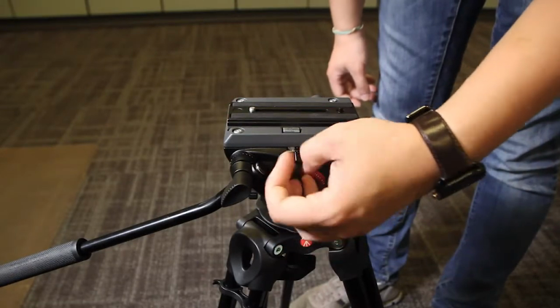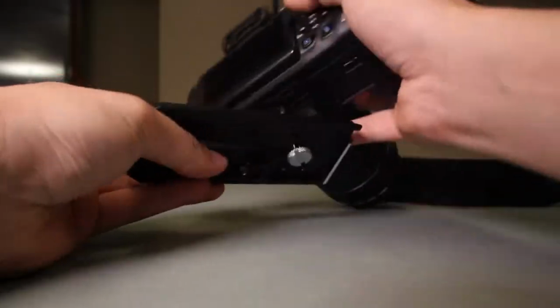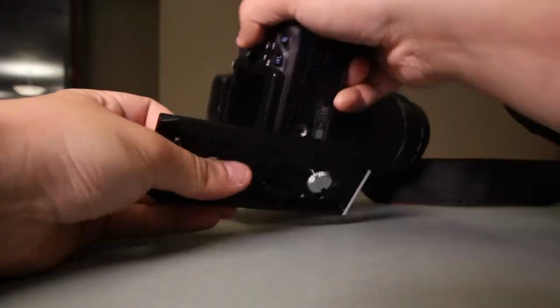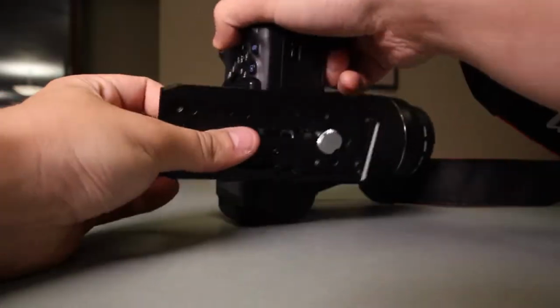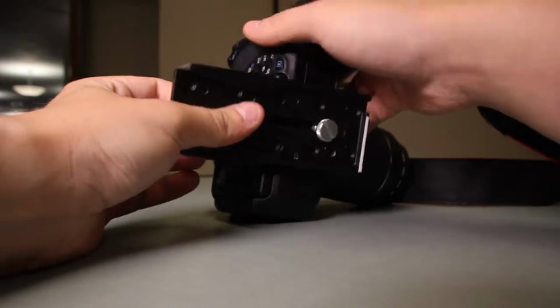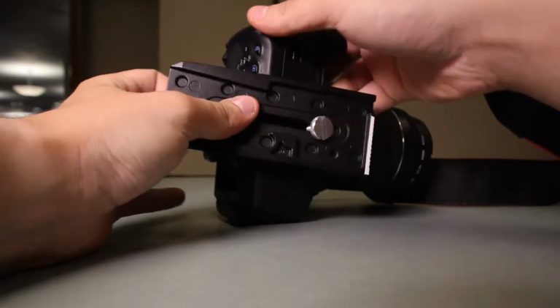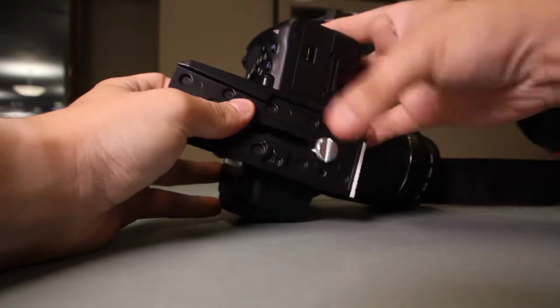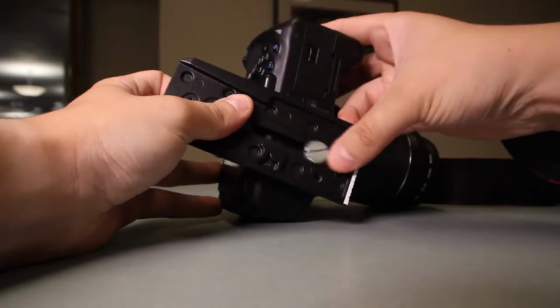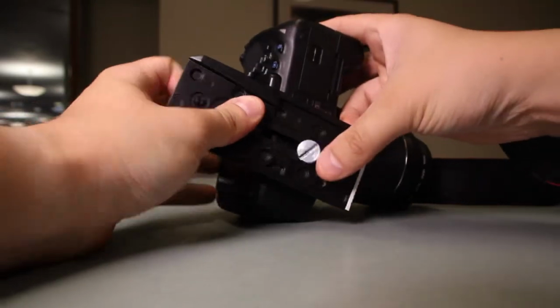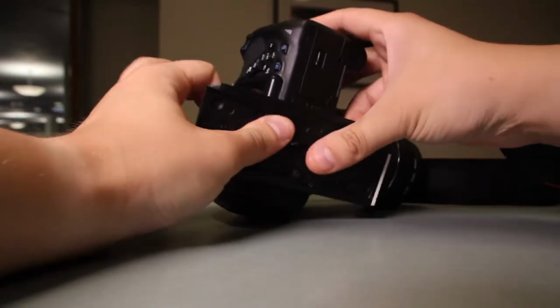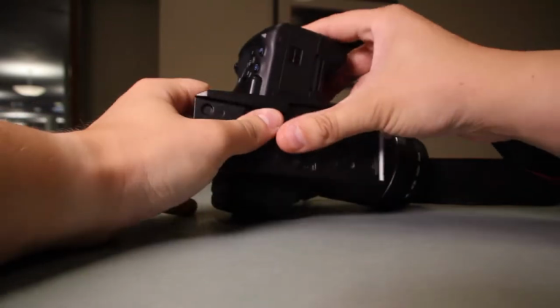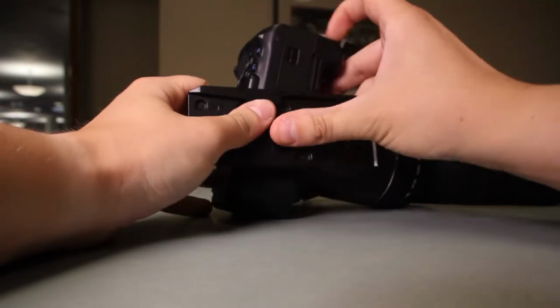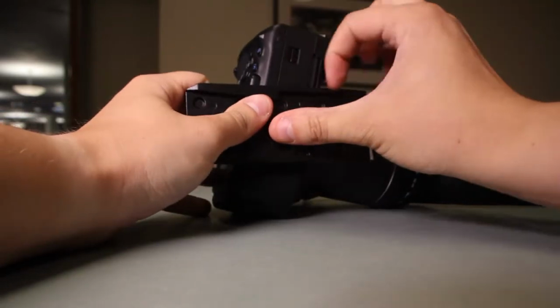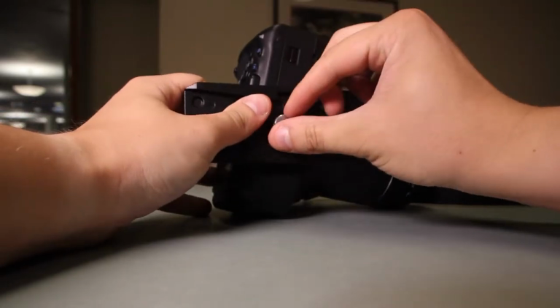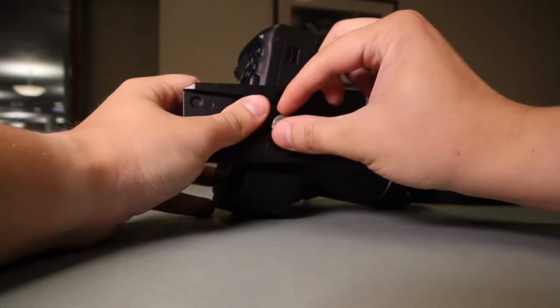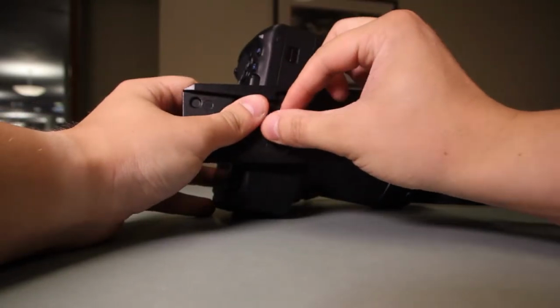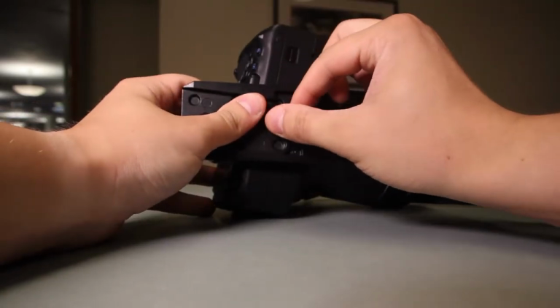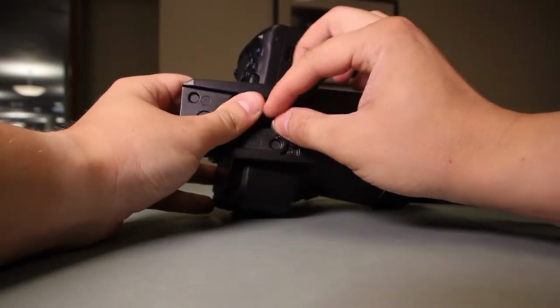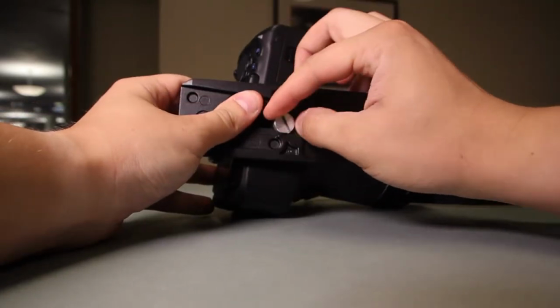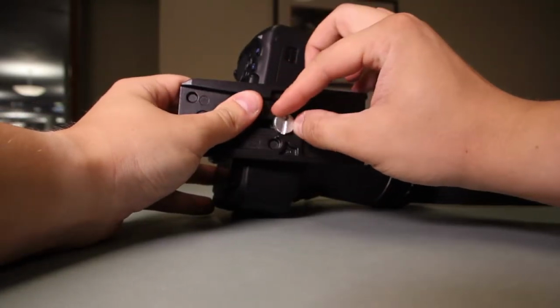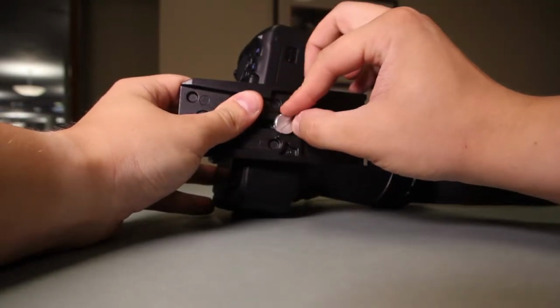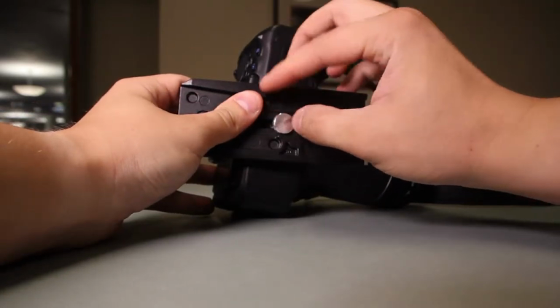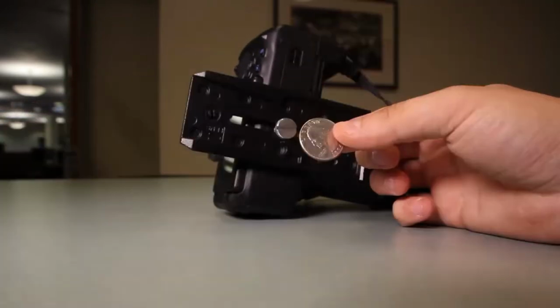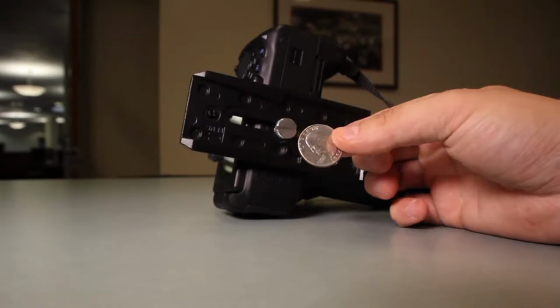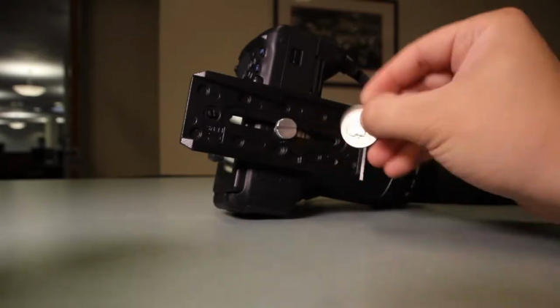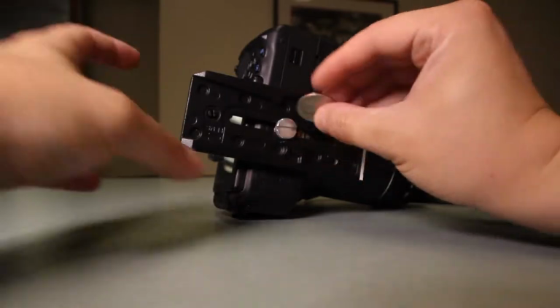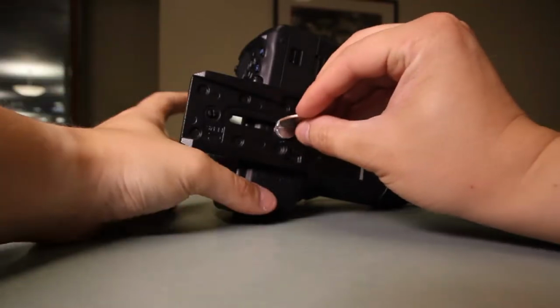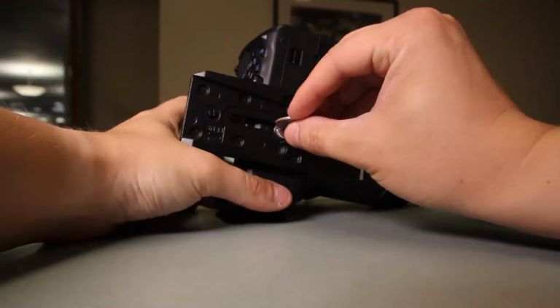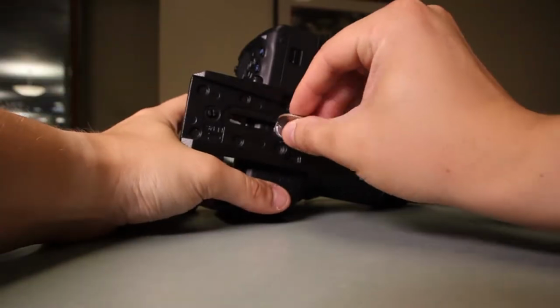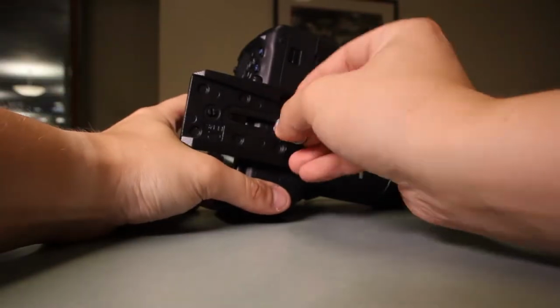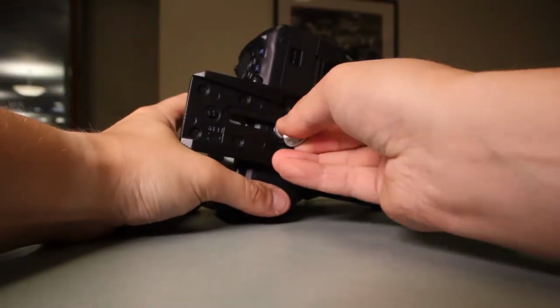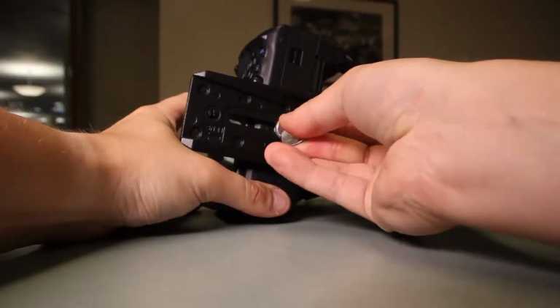To attach the camera to the tripod, screw the screw into the bottom of the camera where it fits. Then use a quarter or an edge to lock that screw in place.